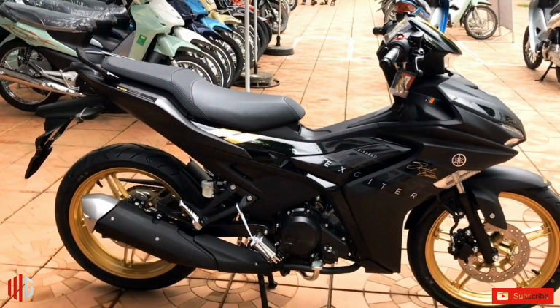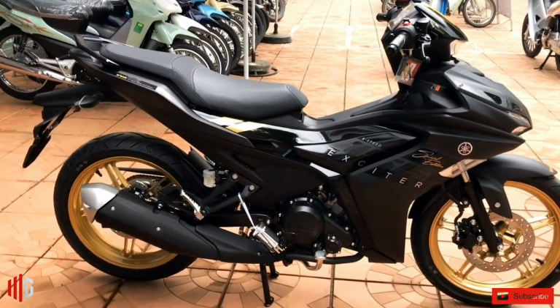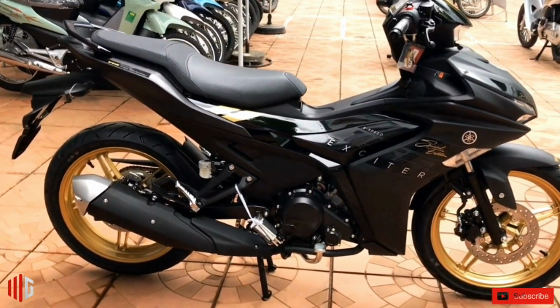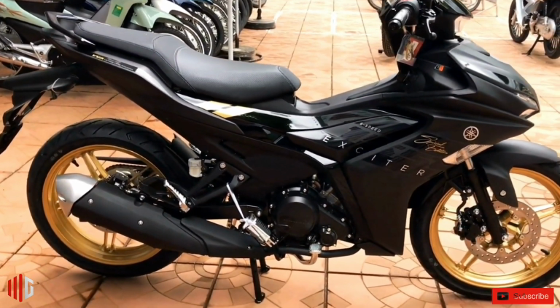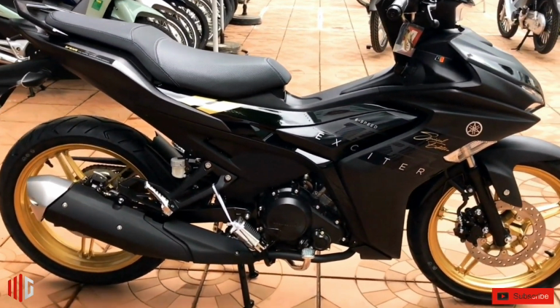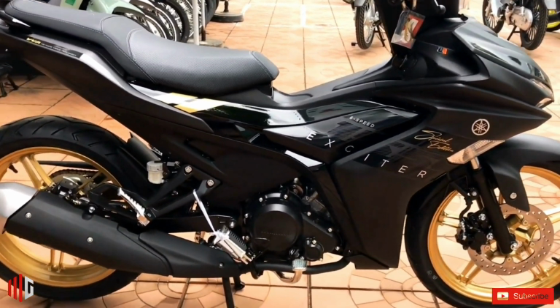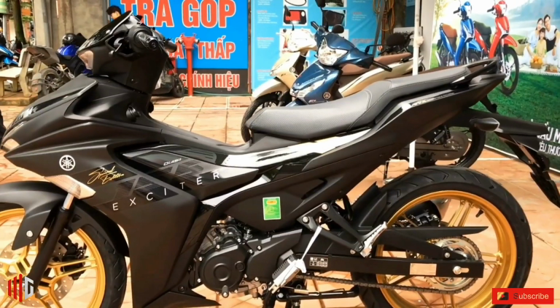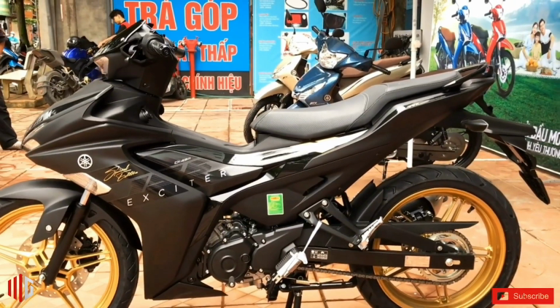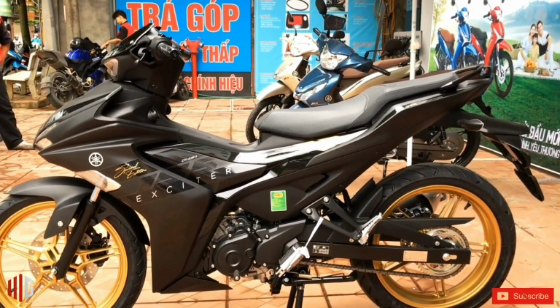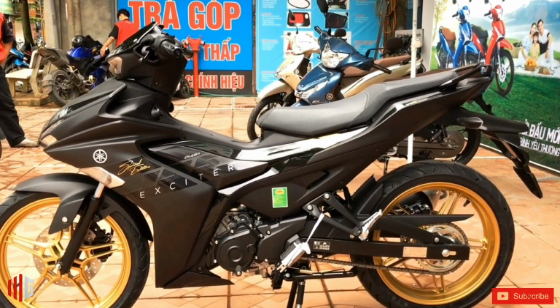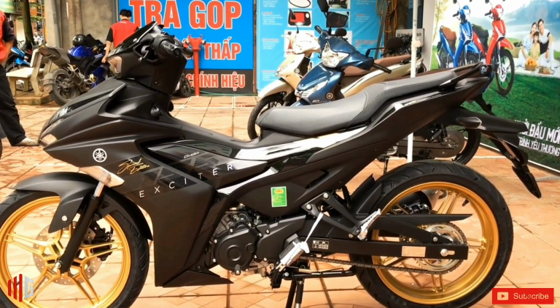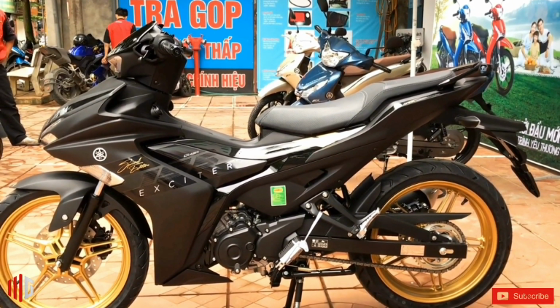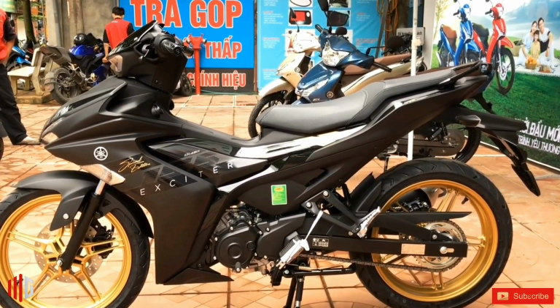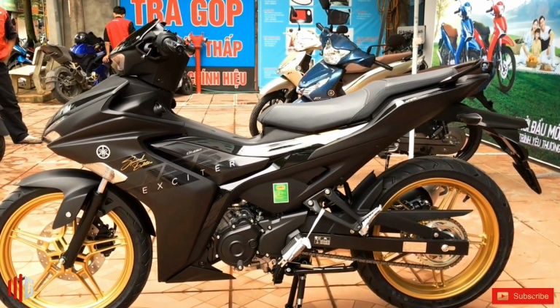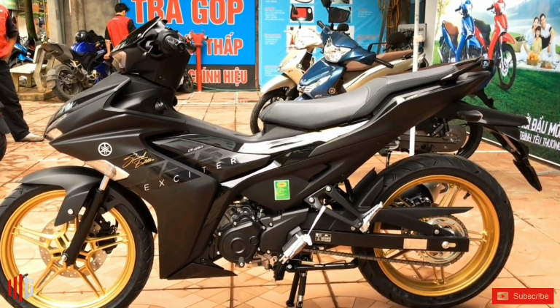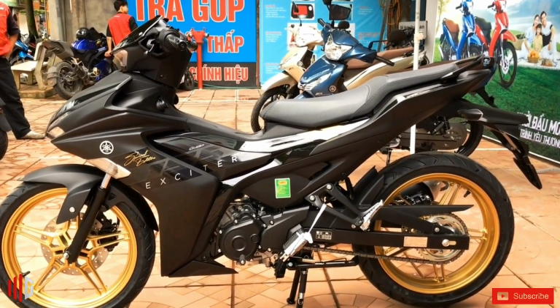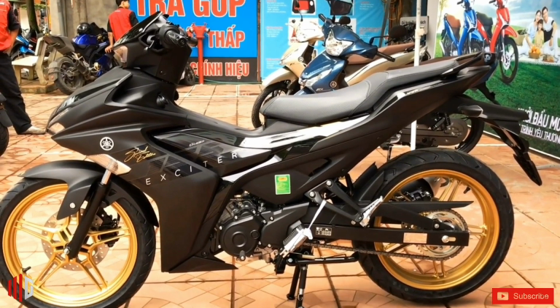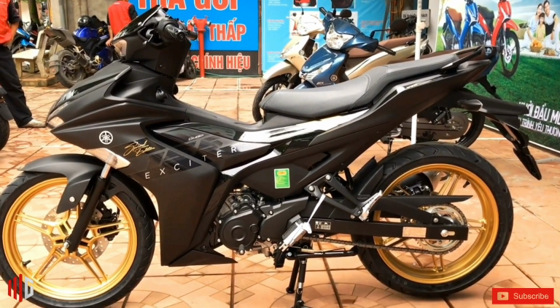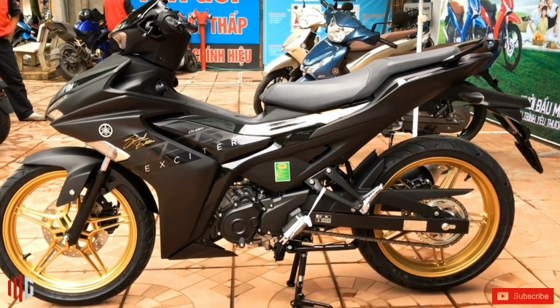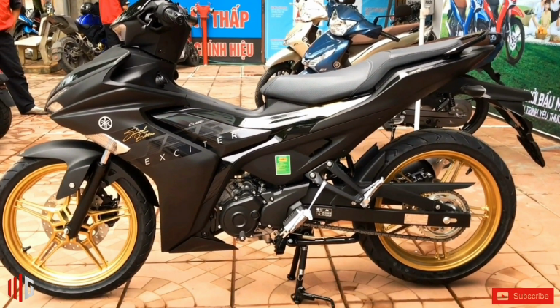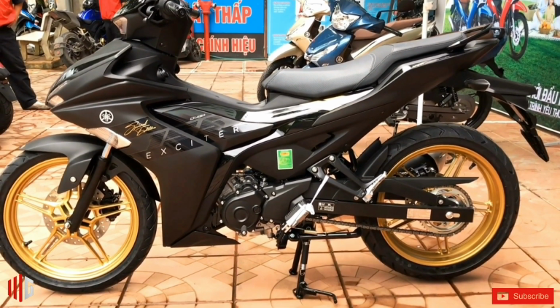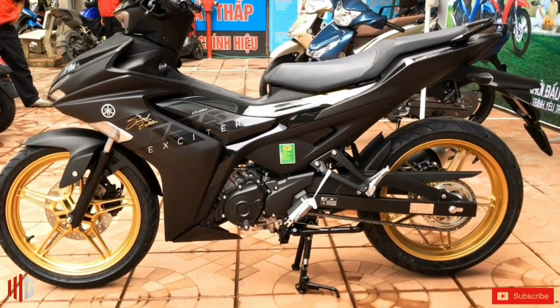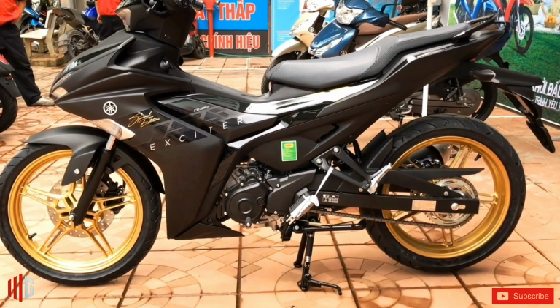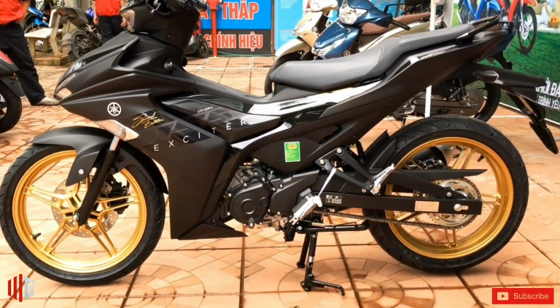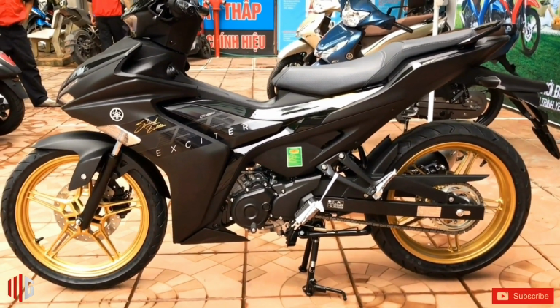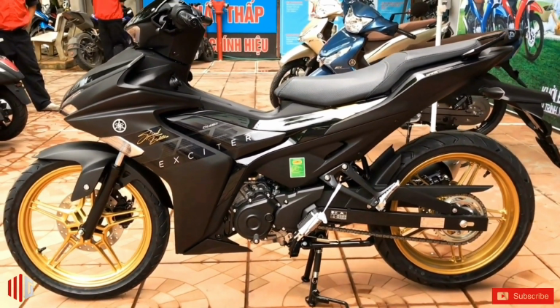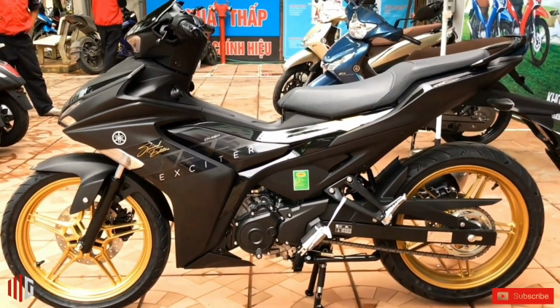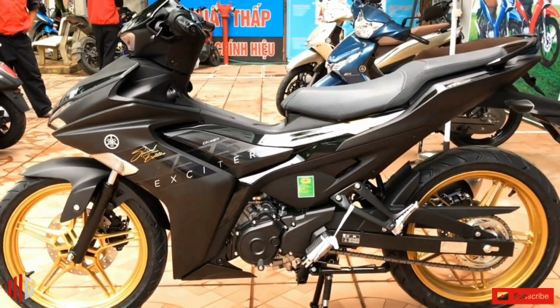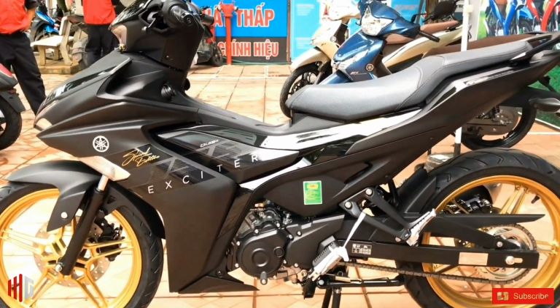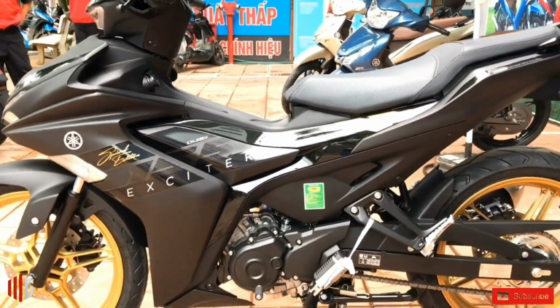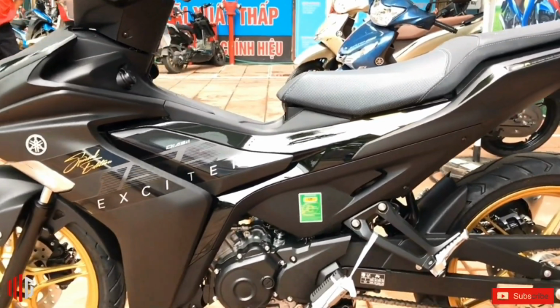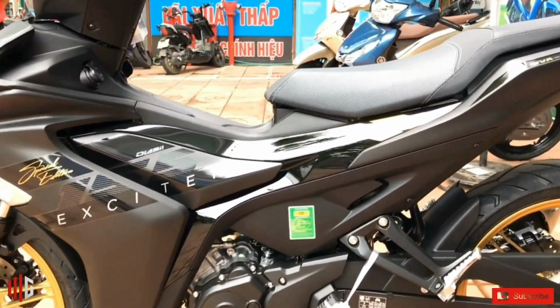The bike is also equipped with four customizable ignition maps, DLC diamond carbon coating technology, an increased number of injection angles and fuel injection holes, and a new air intake system.